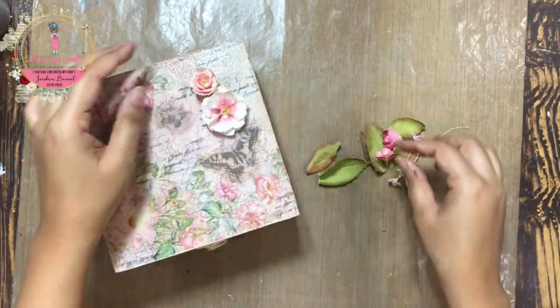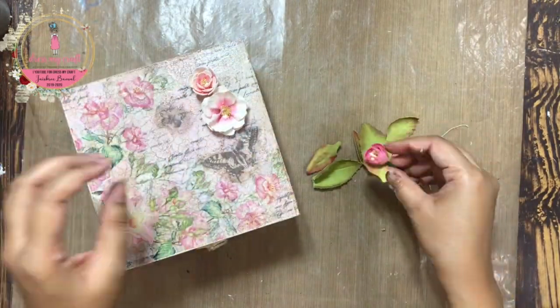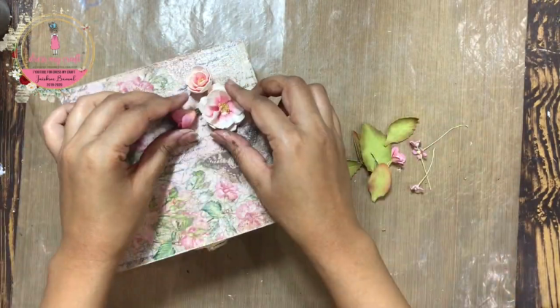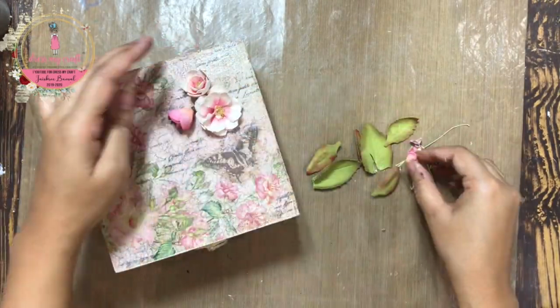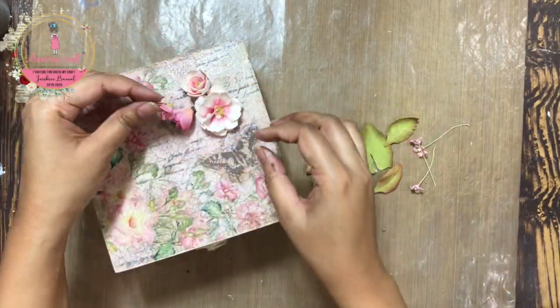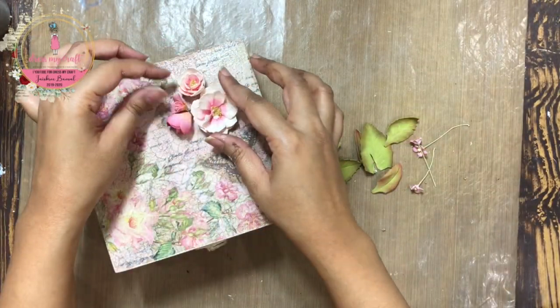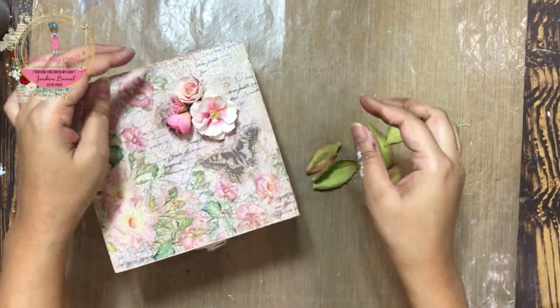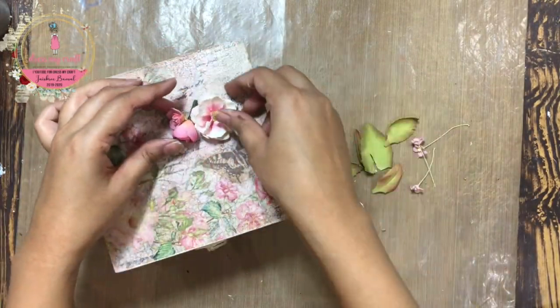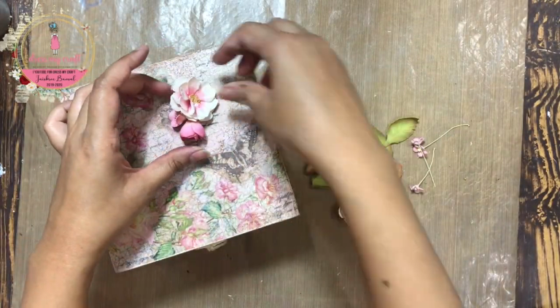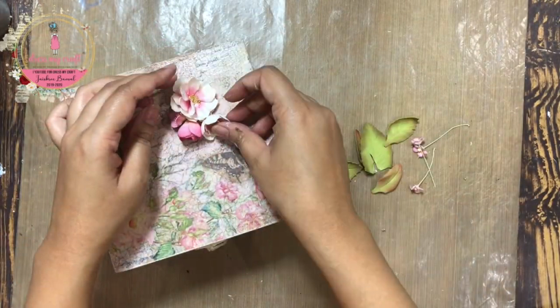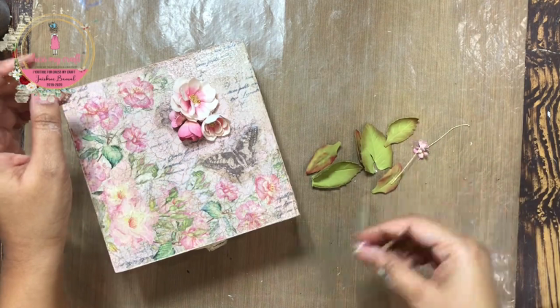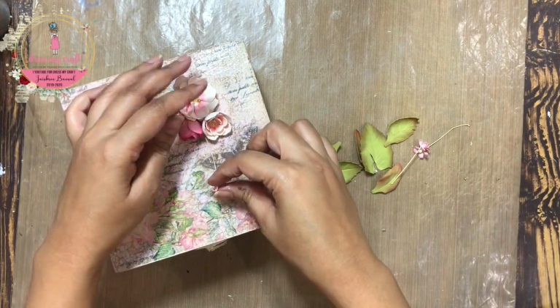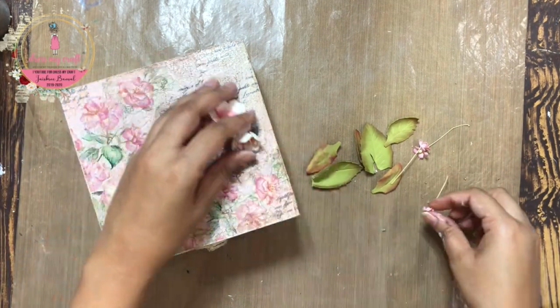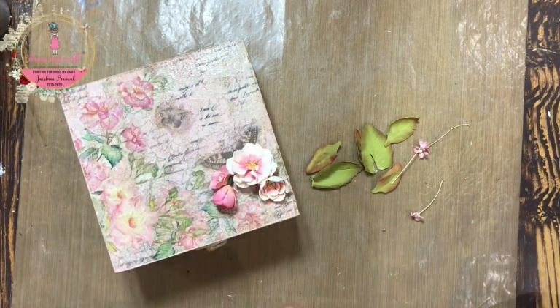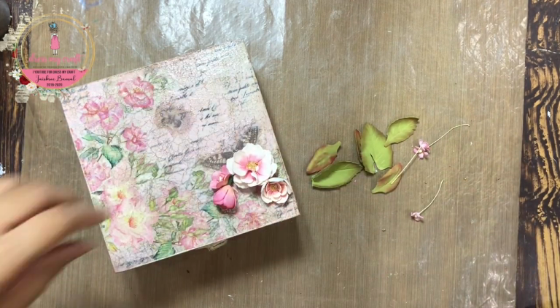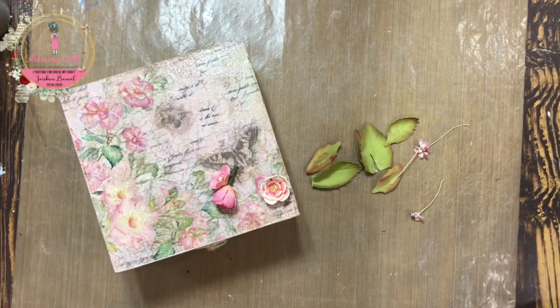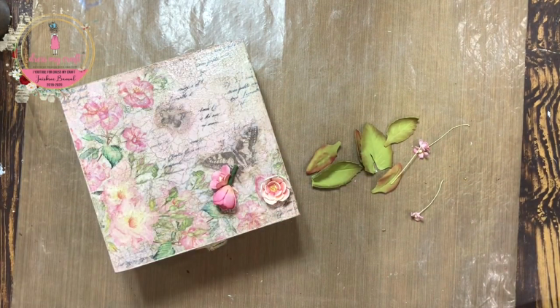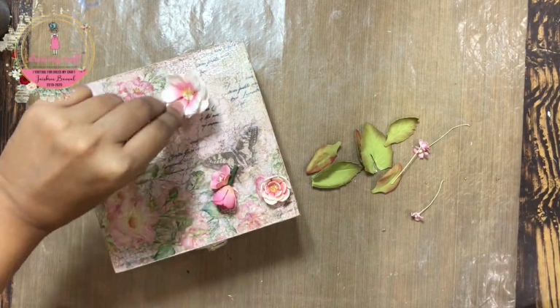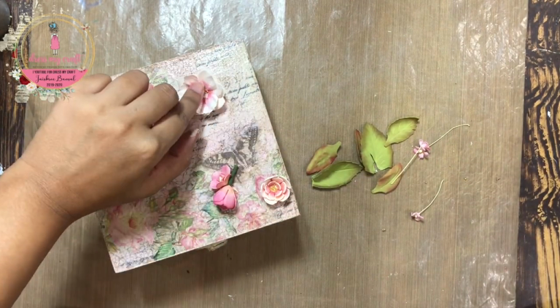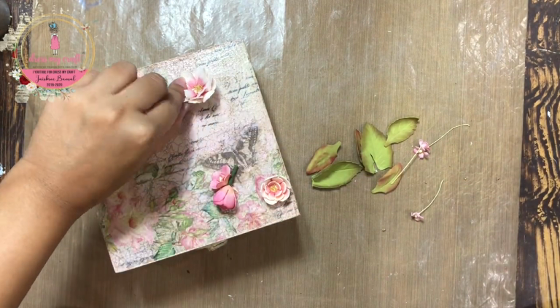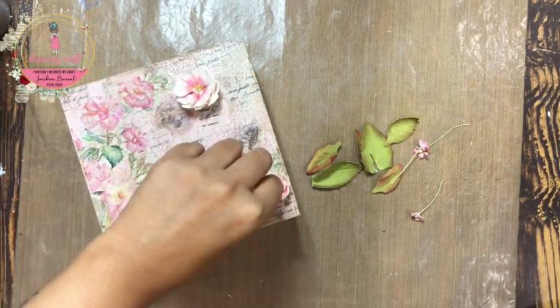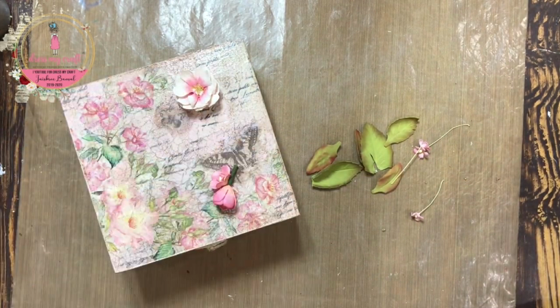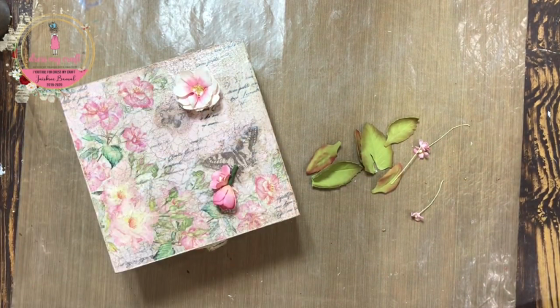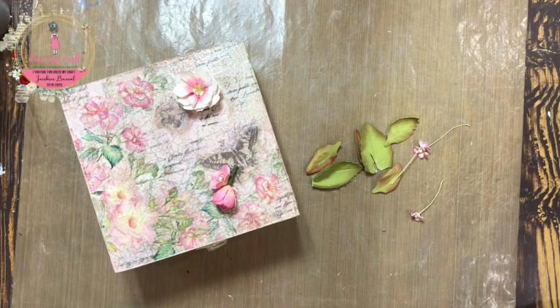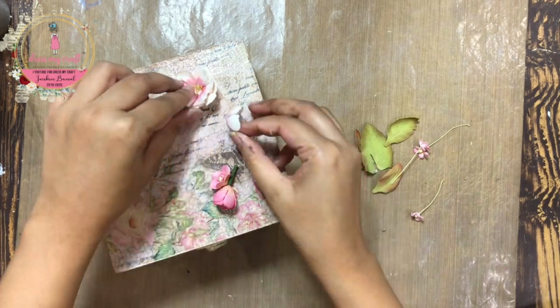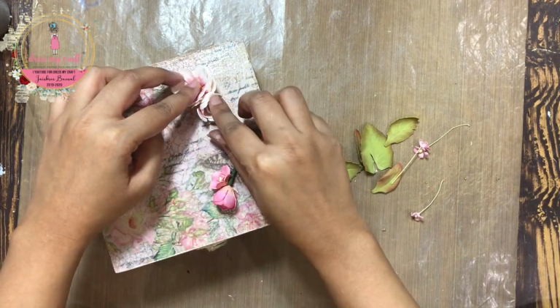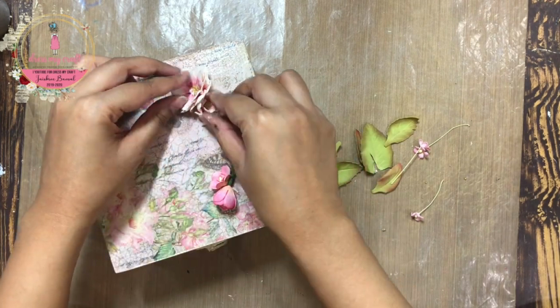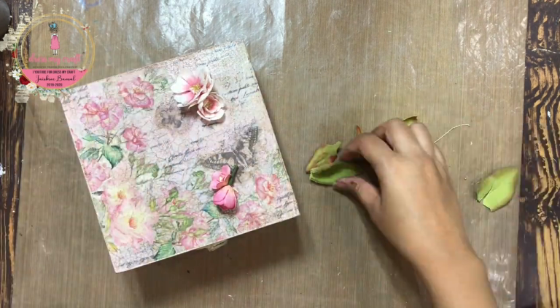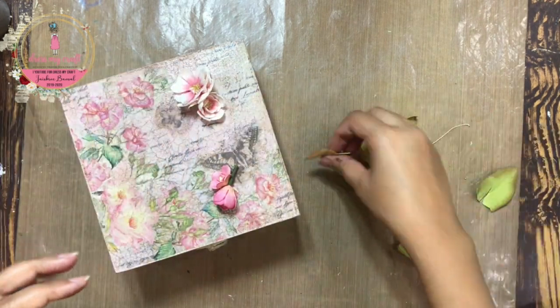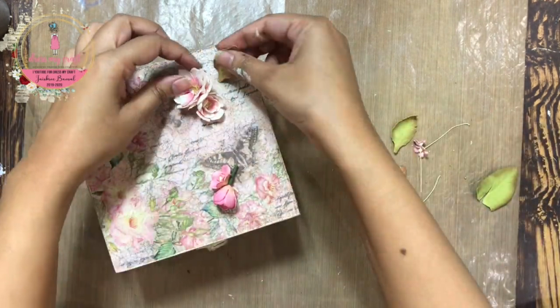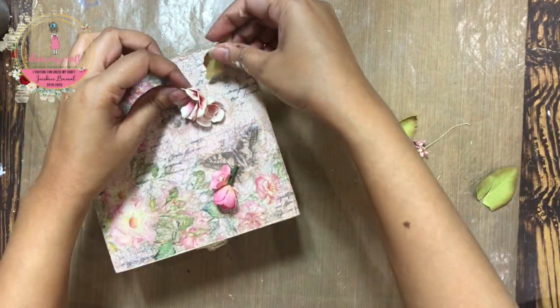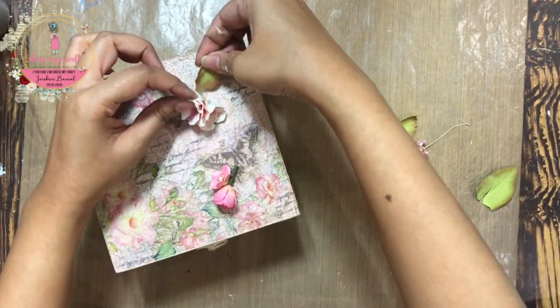Lastly, to add some embellishments on my box, I am using handmade foamiran flowers made using a curved flower die from Dress My Craft. I am simply gluing them using my hot glue gun.